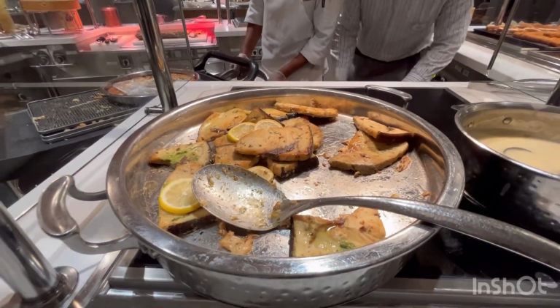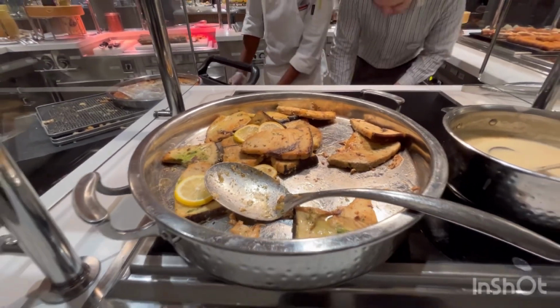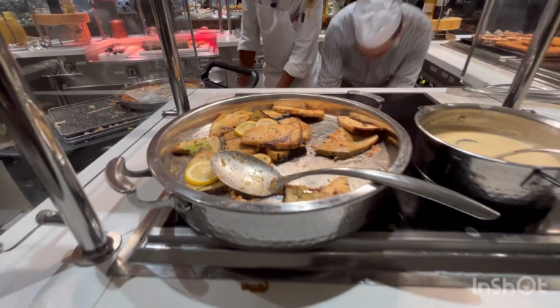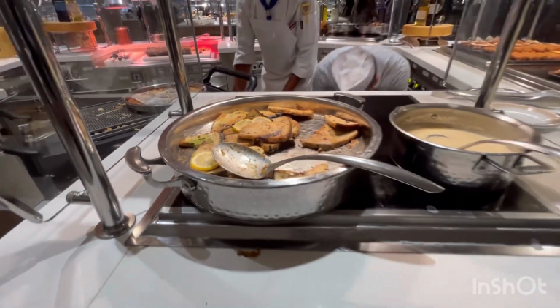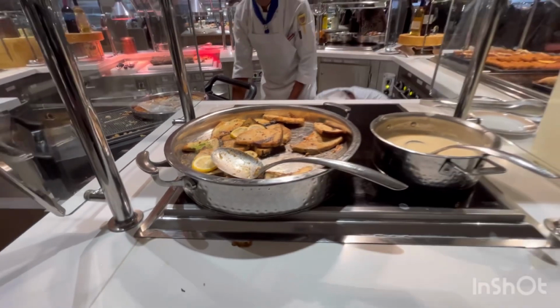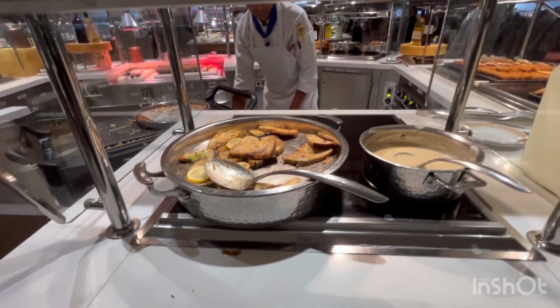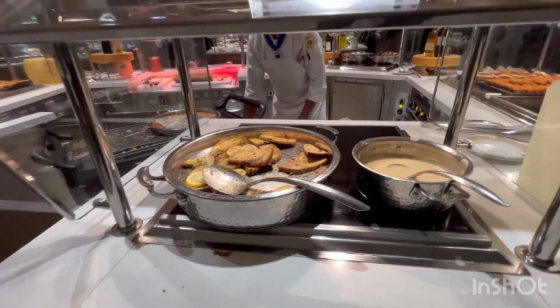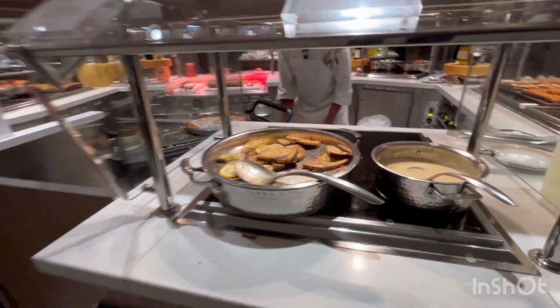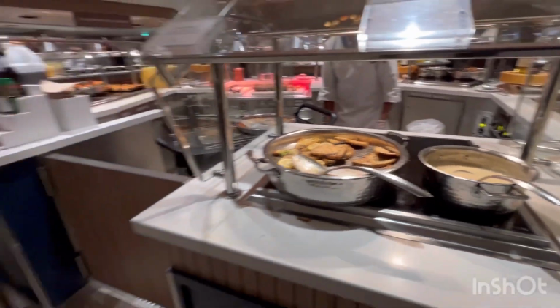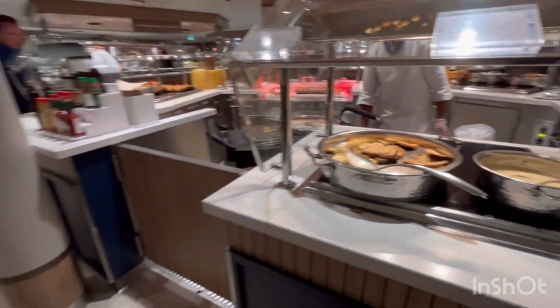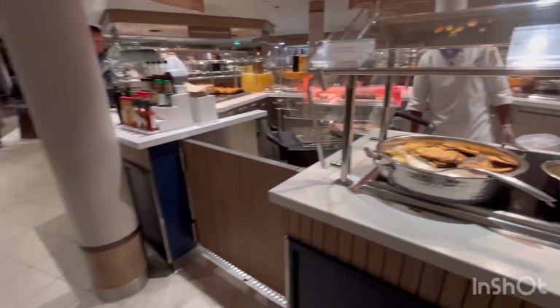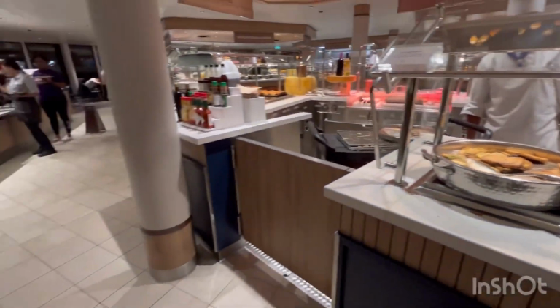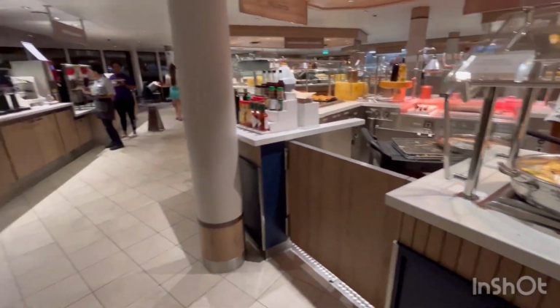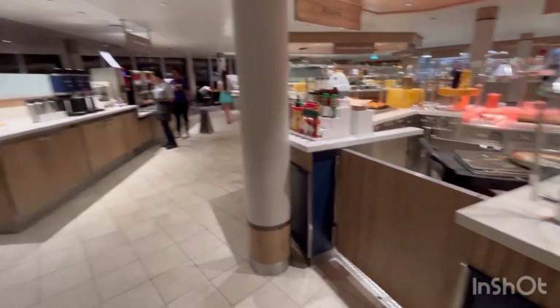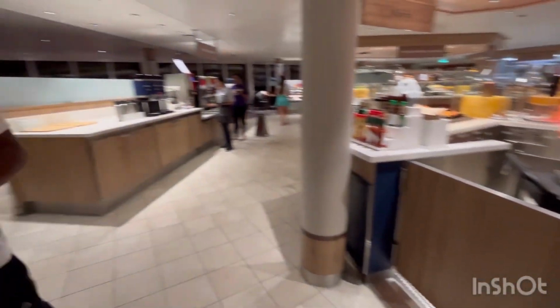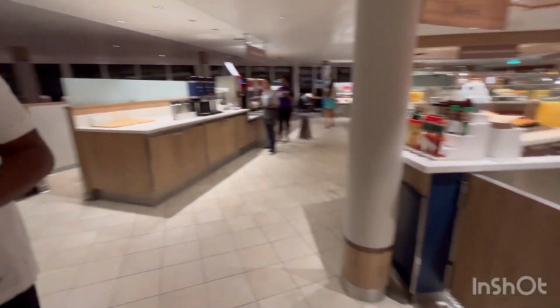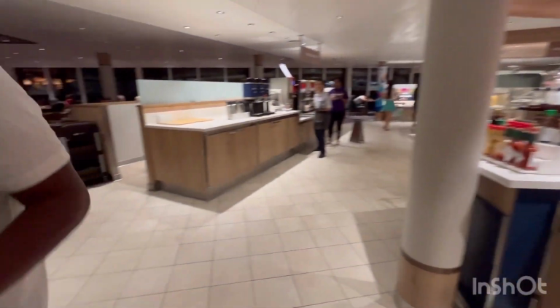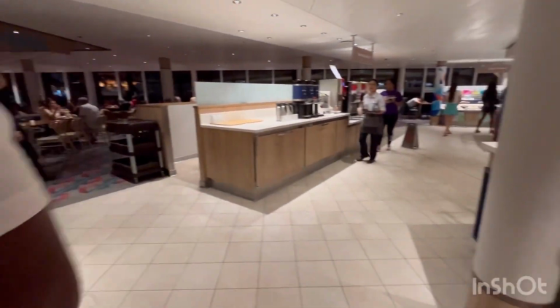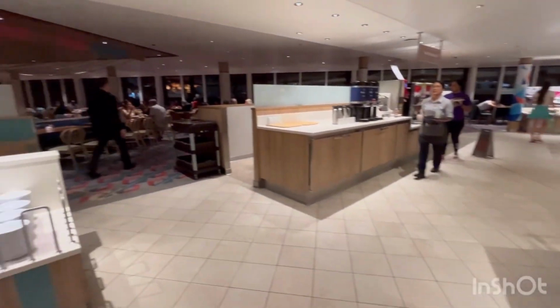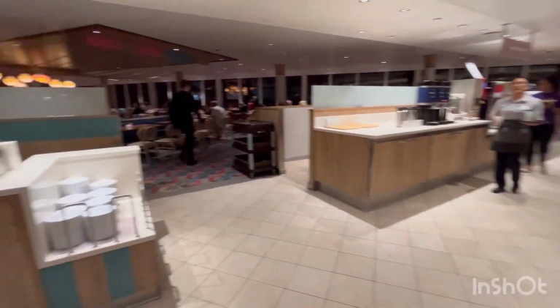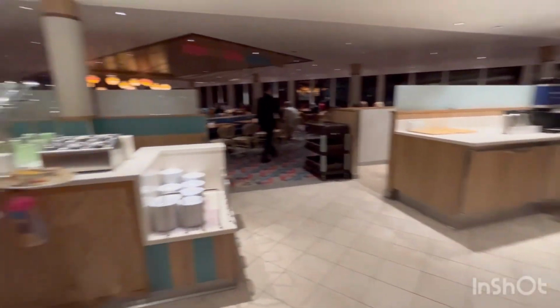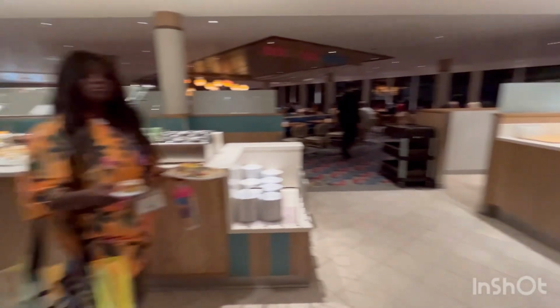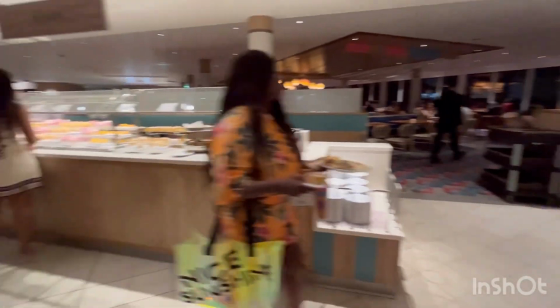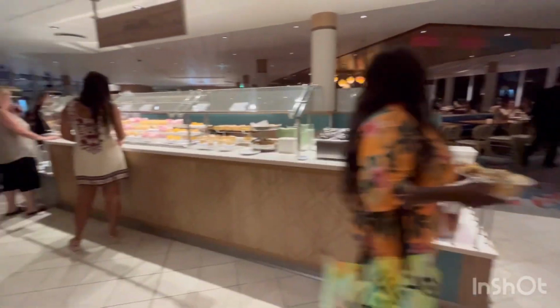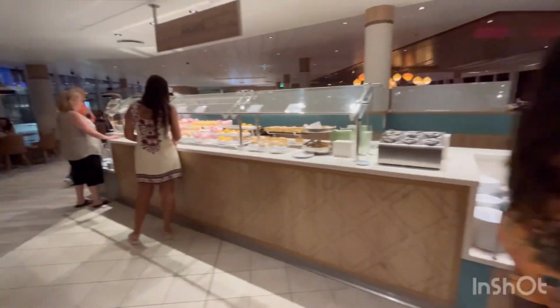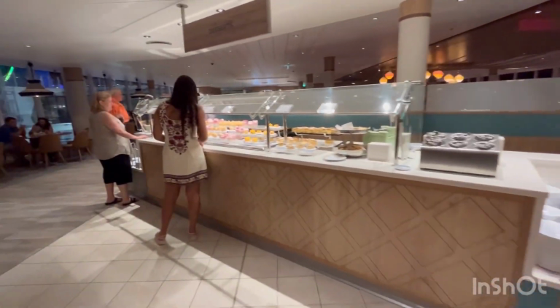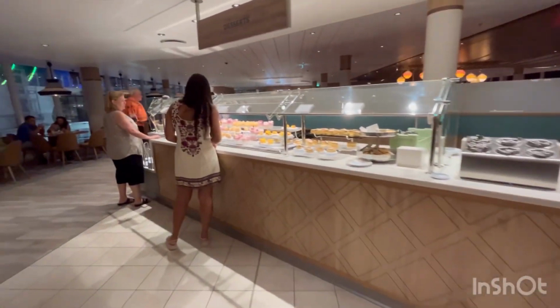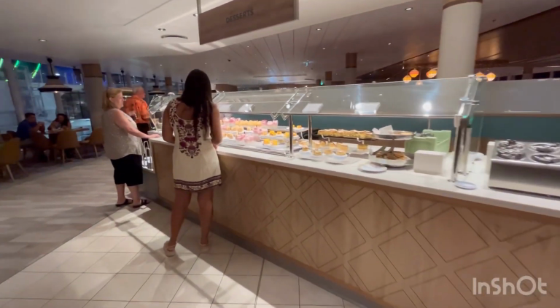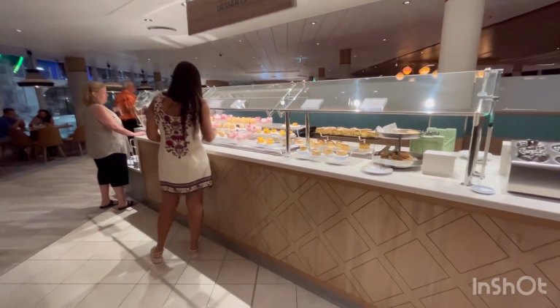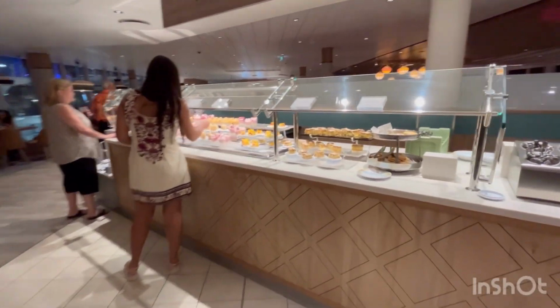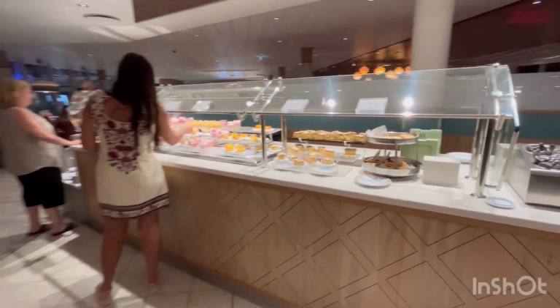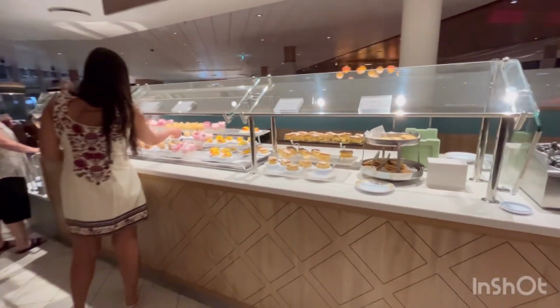Swordfish! Wow, very nice — that's a premium selection right there.